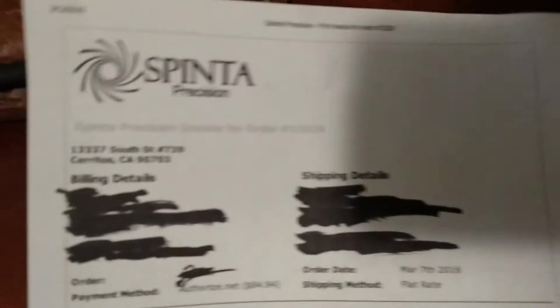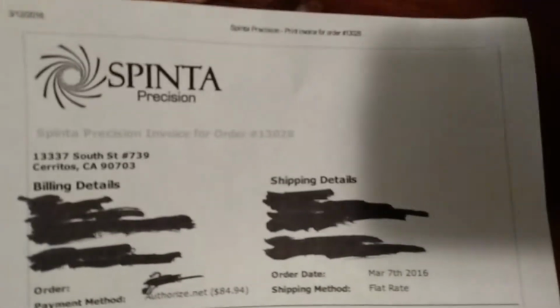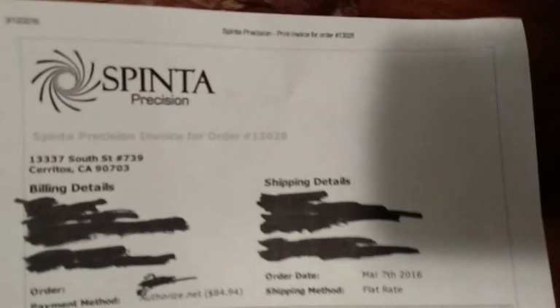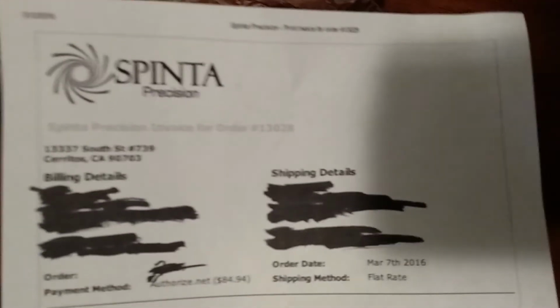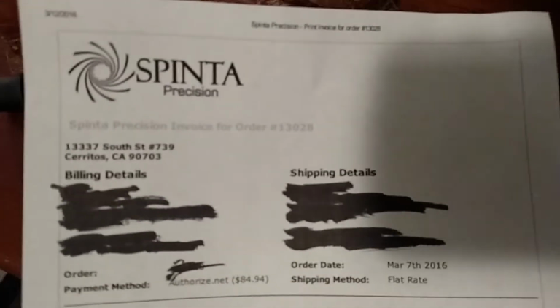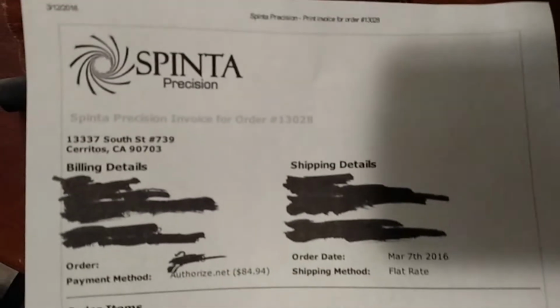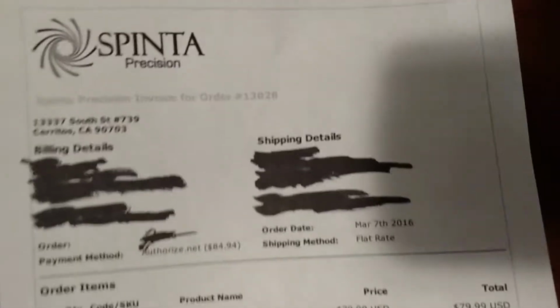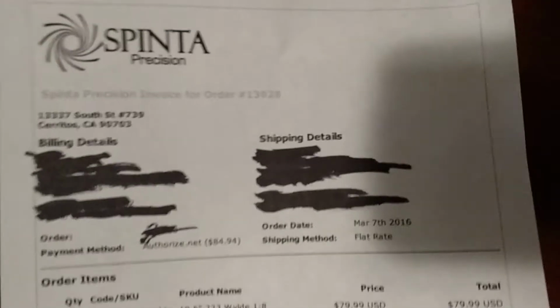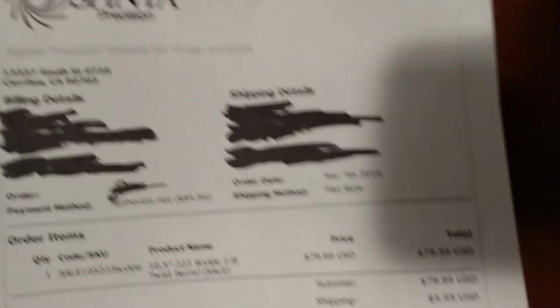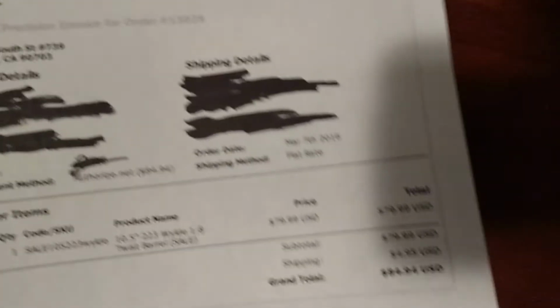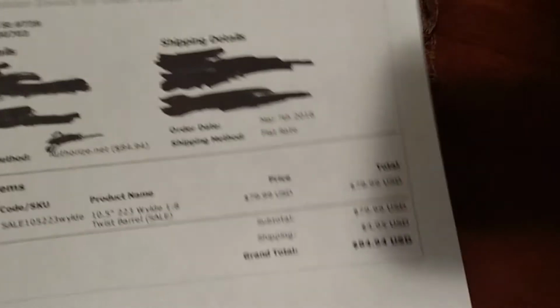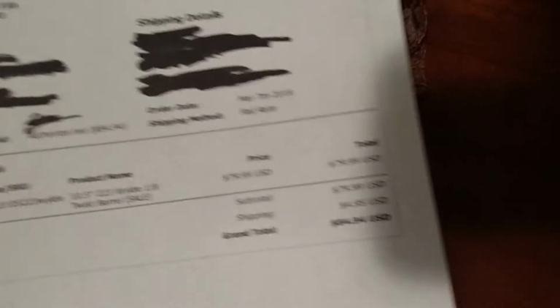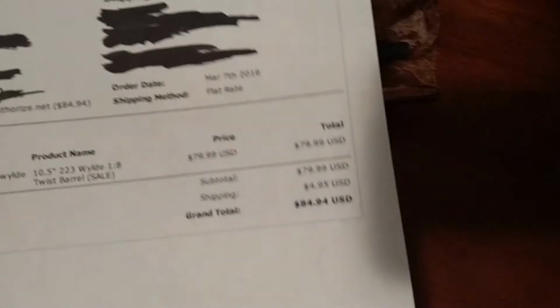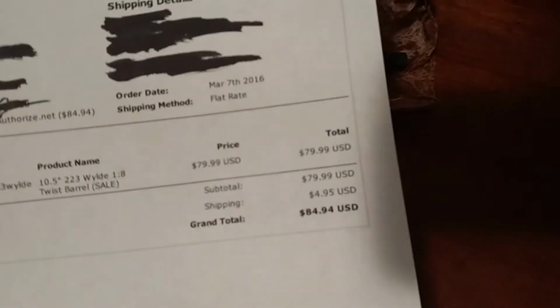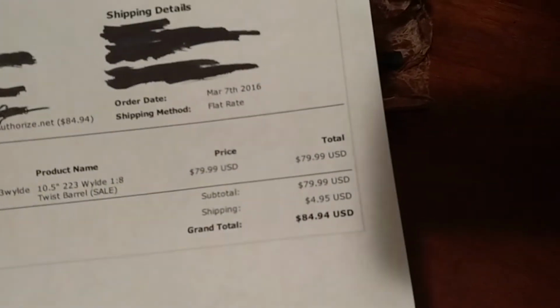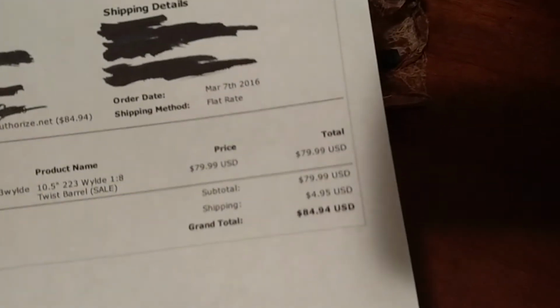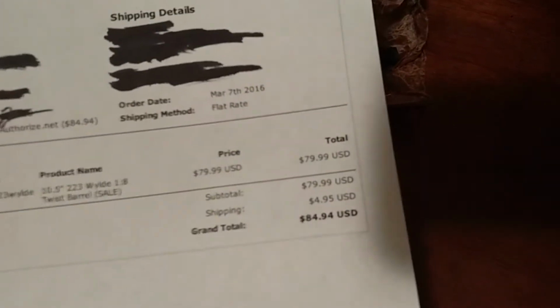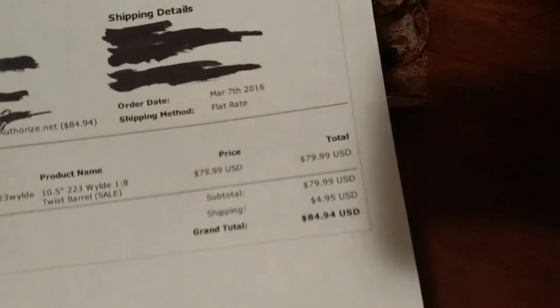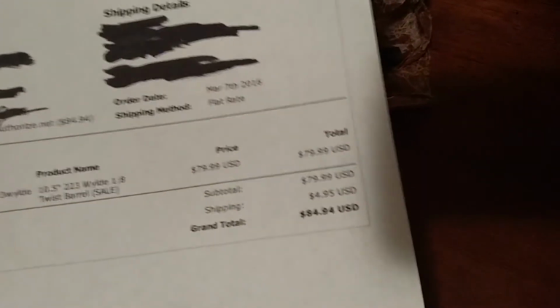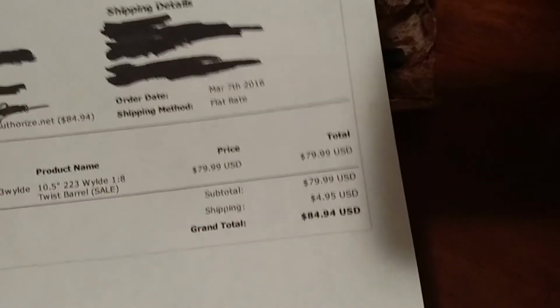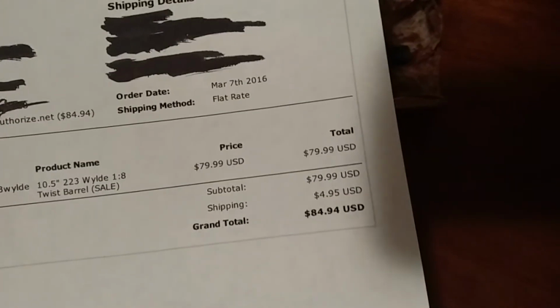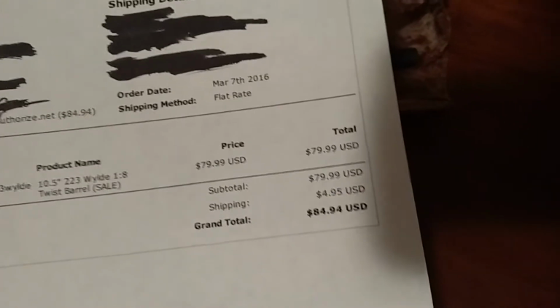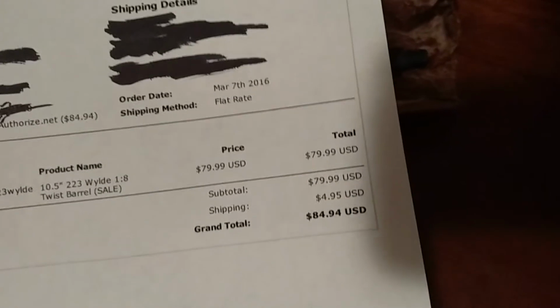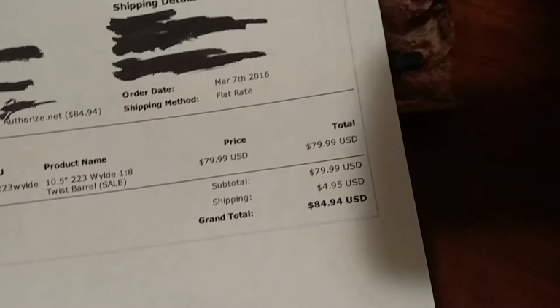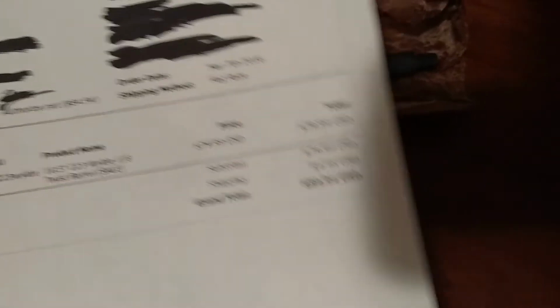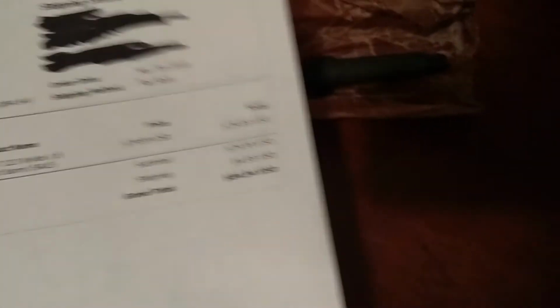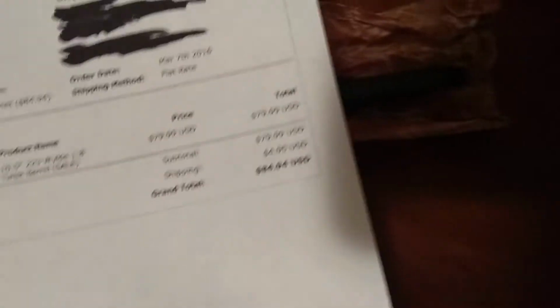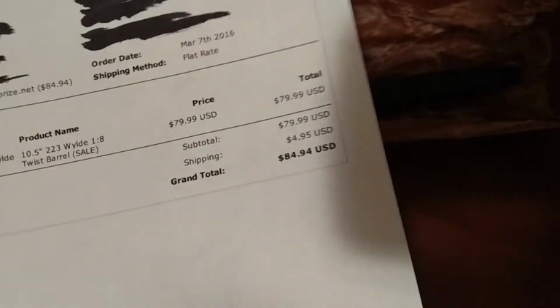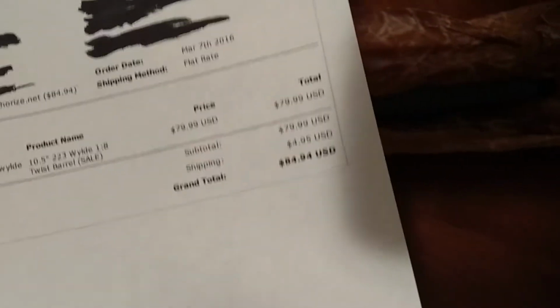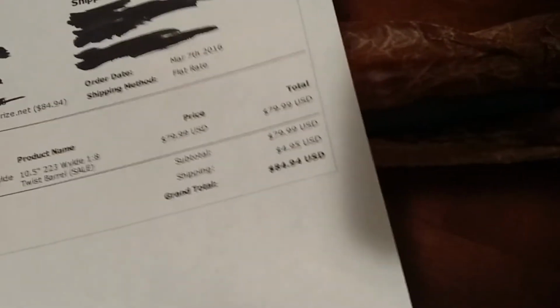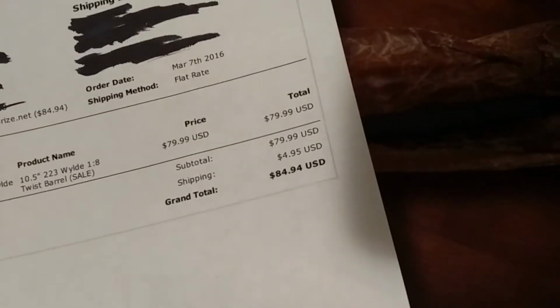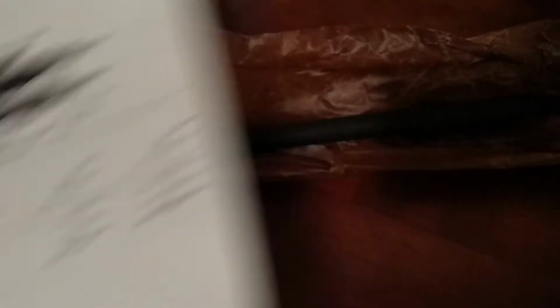Spenta Precision, California. It was $79.99, $4.95 shipping — grand total $84.94.